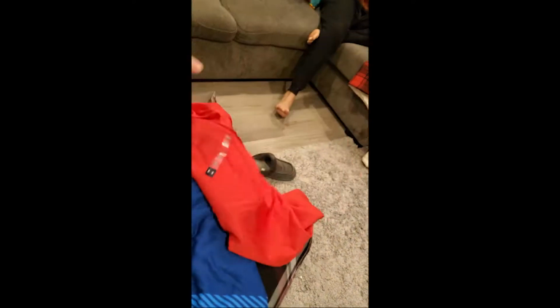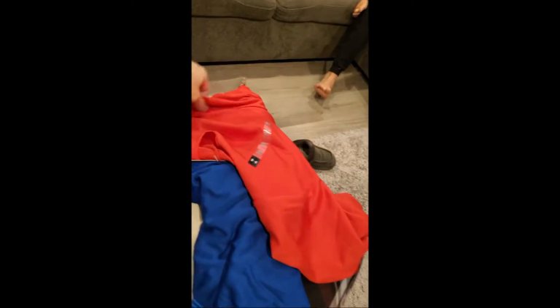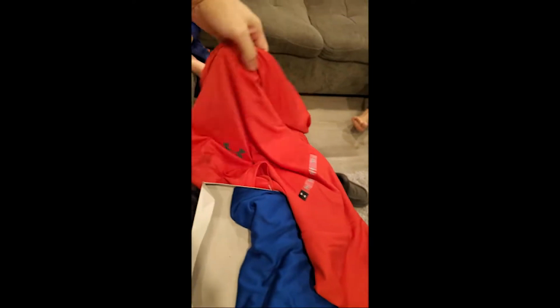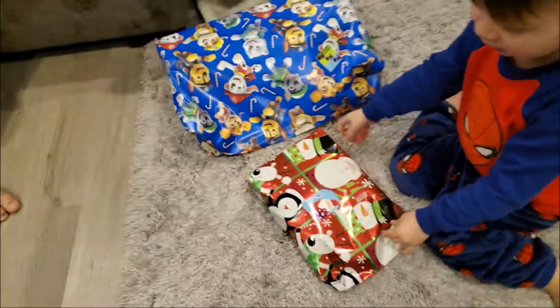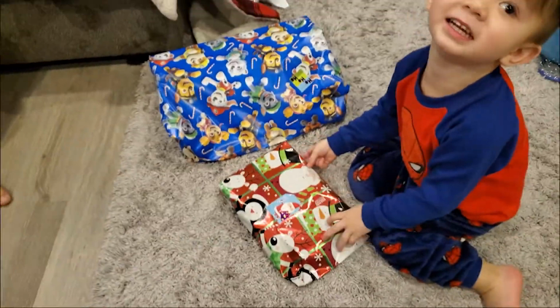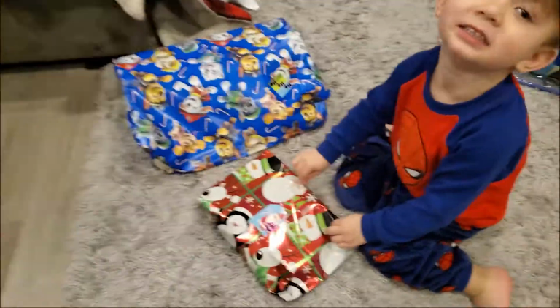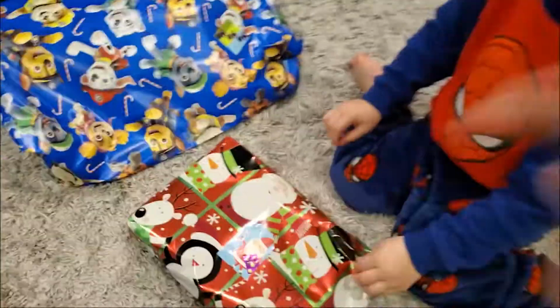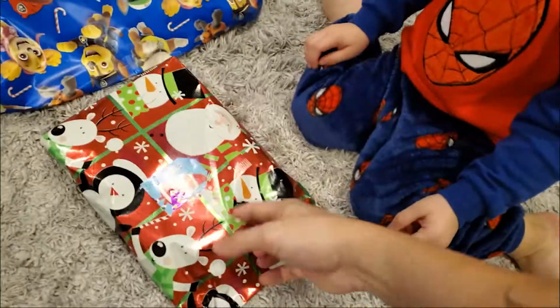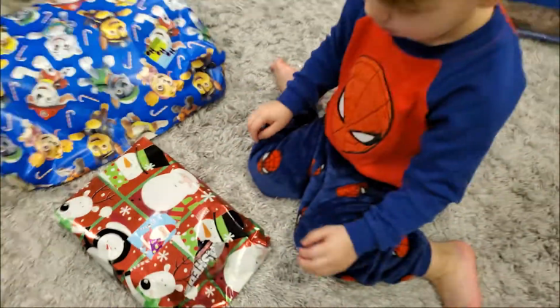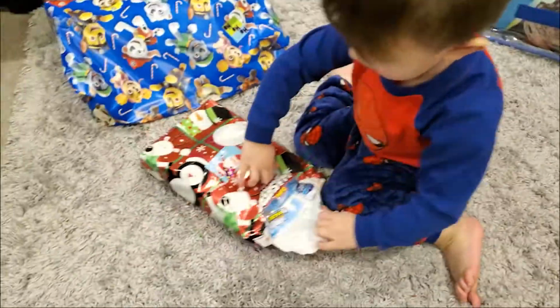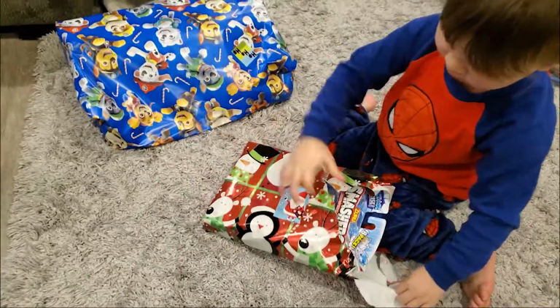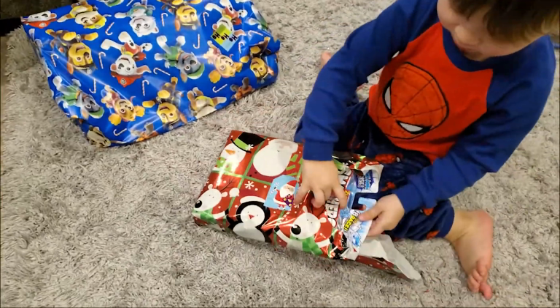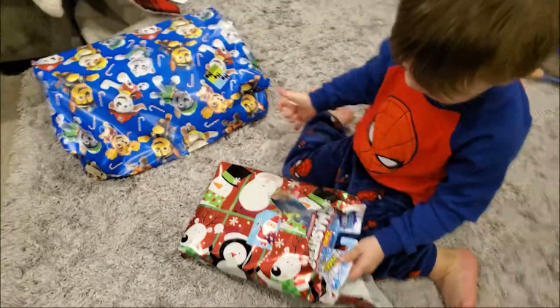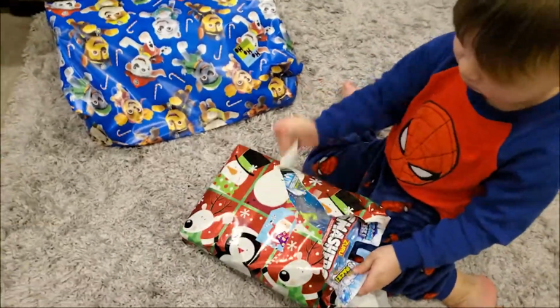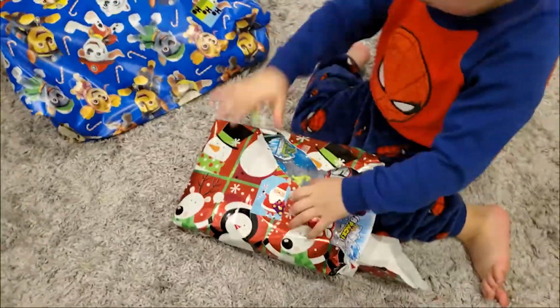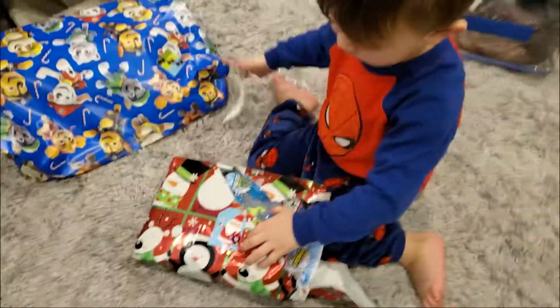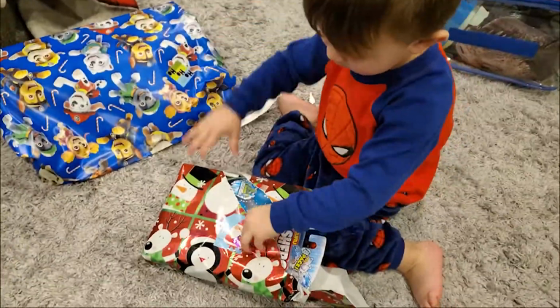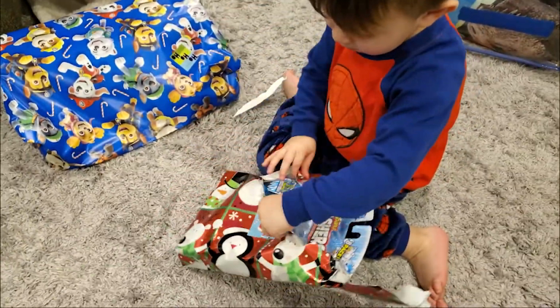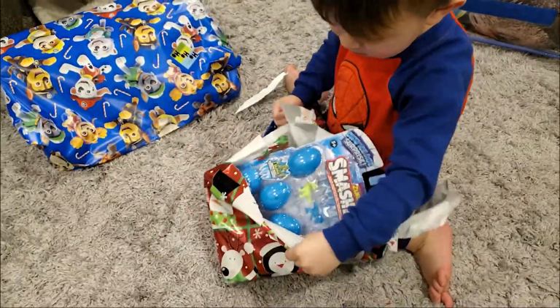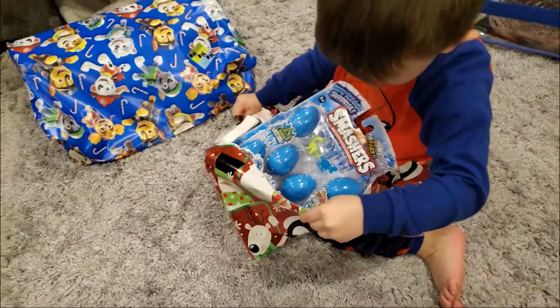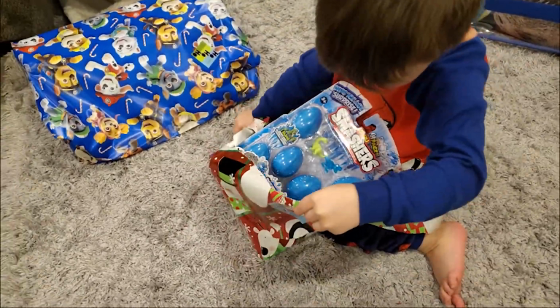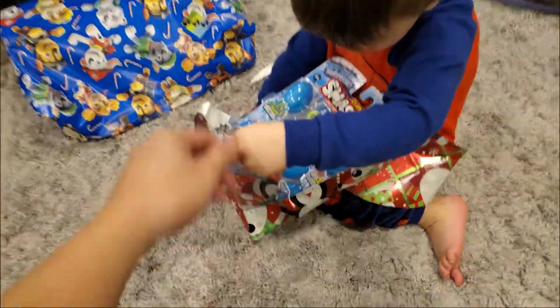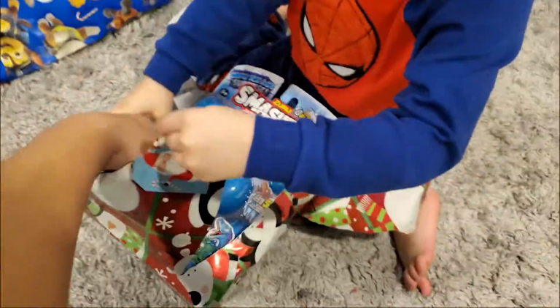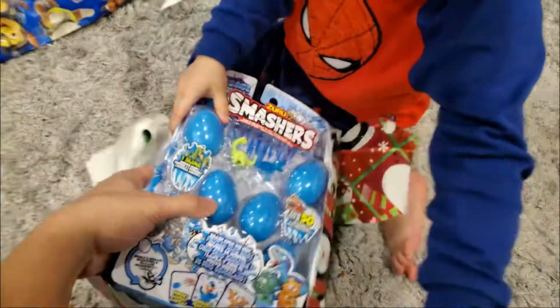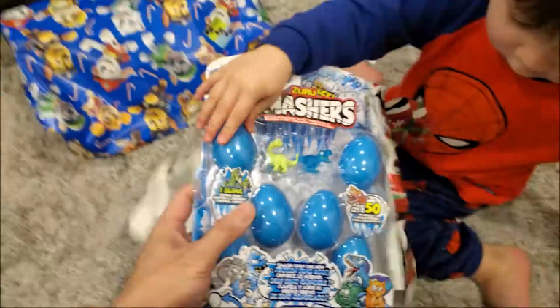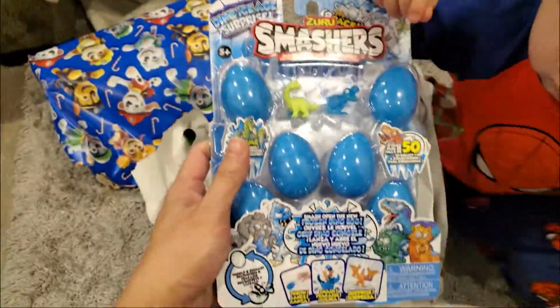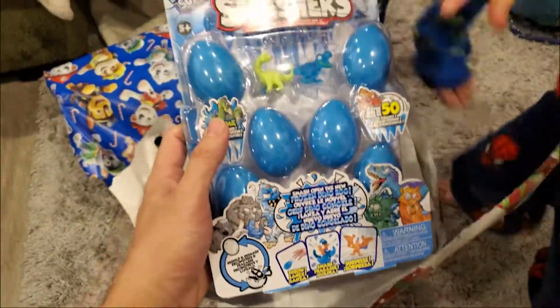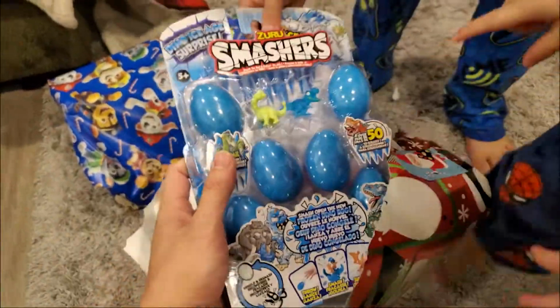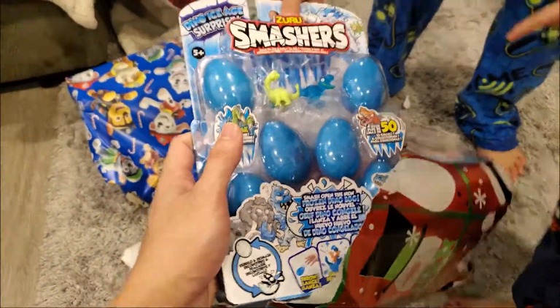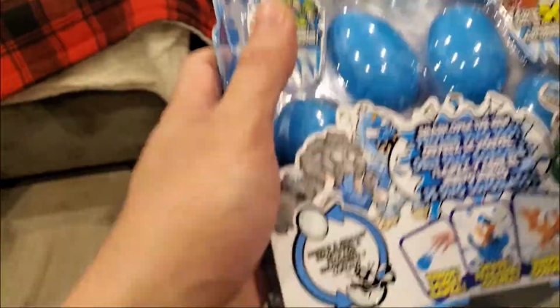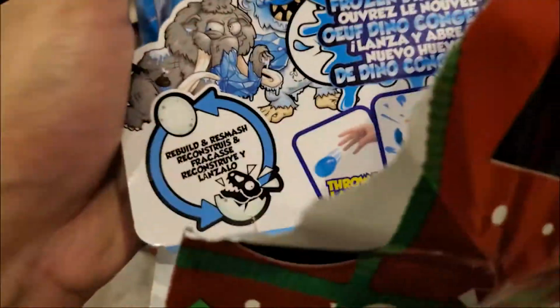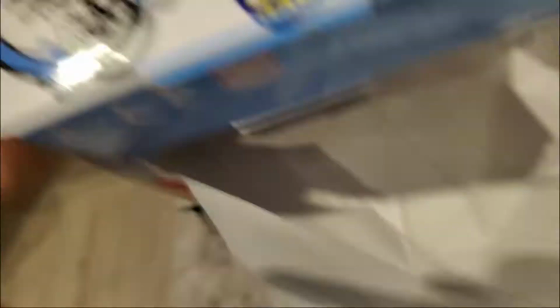Awesome! Ho ho ho! That's your egg! What can you do with it?